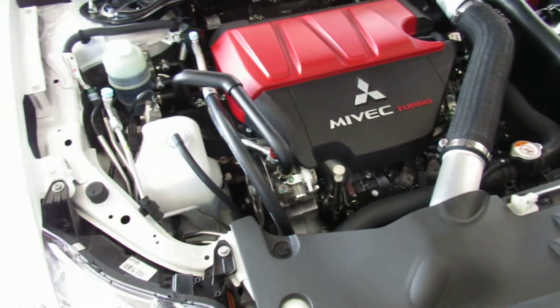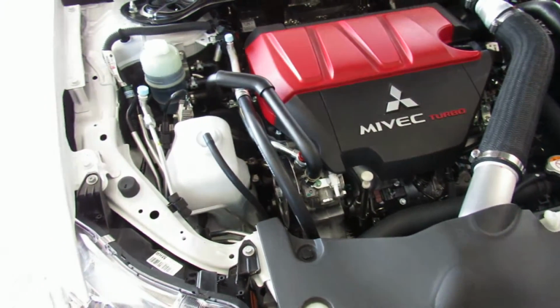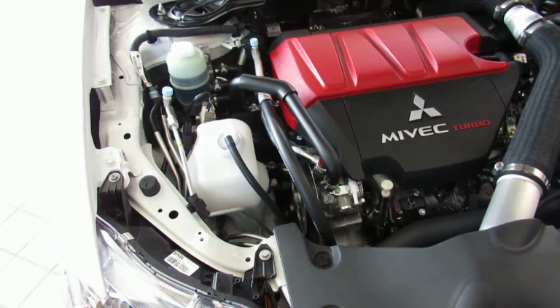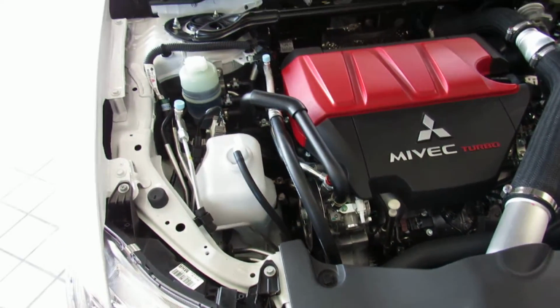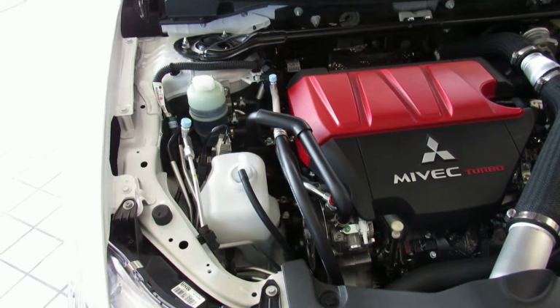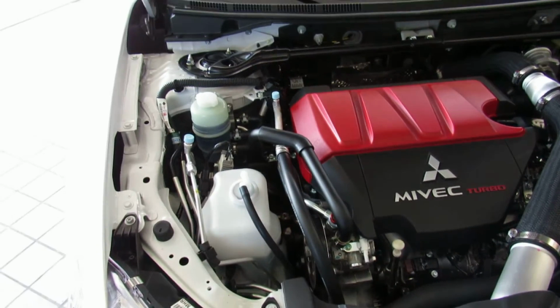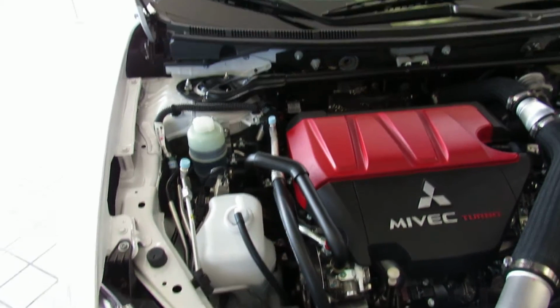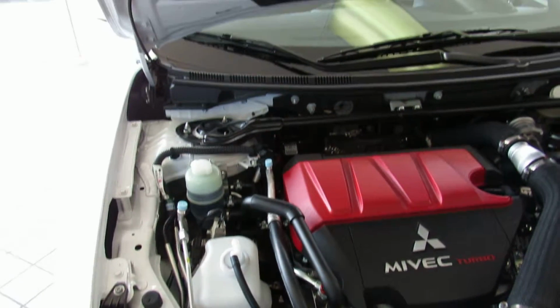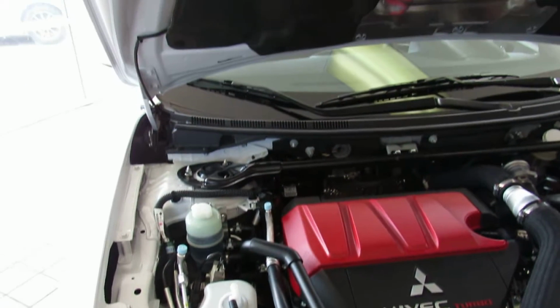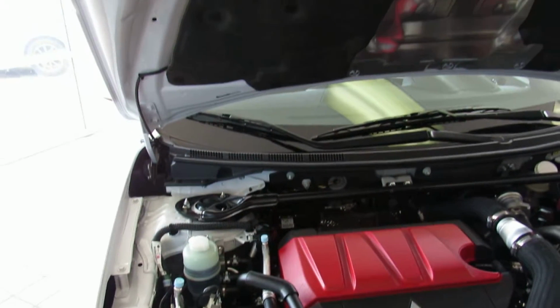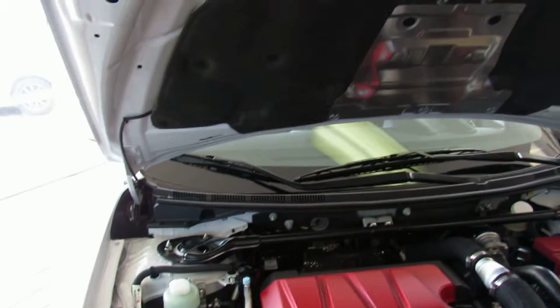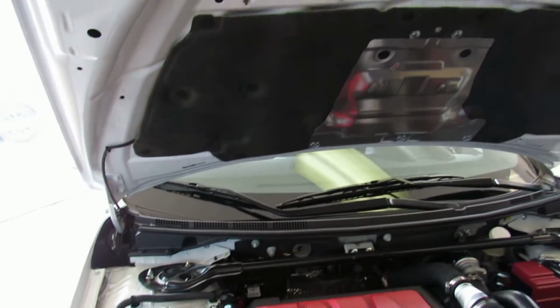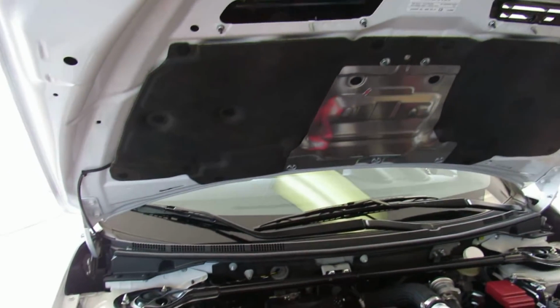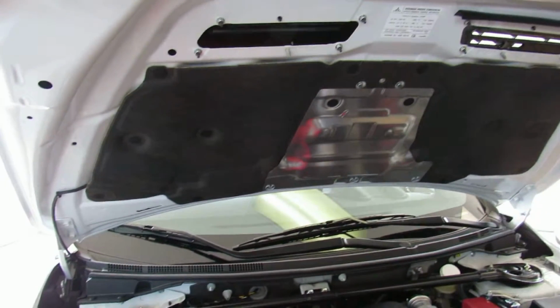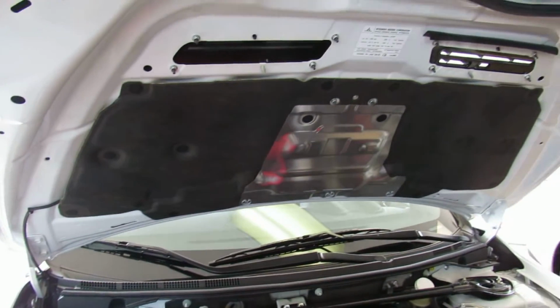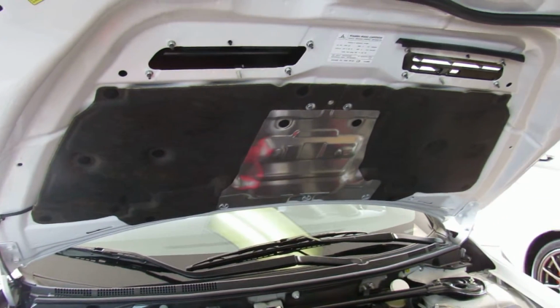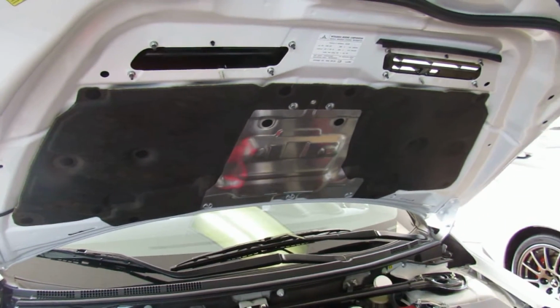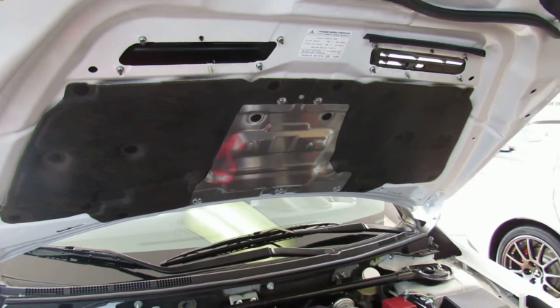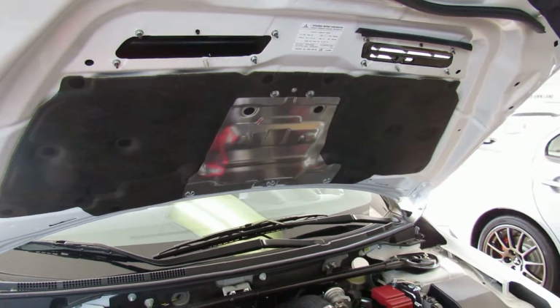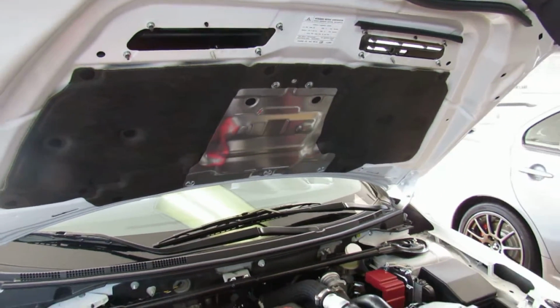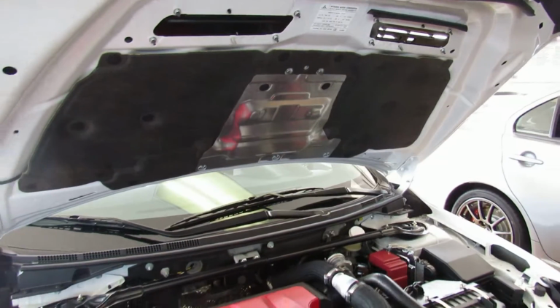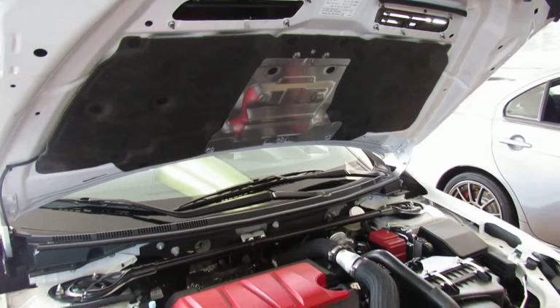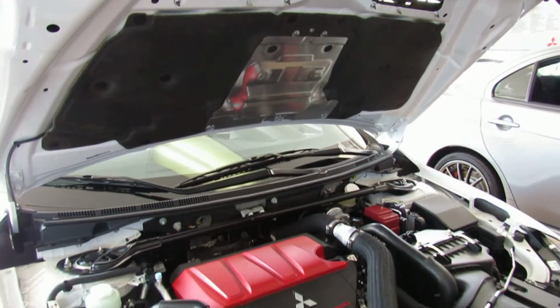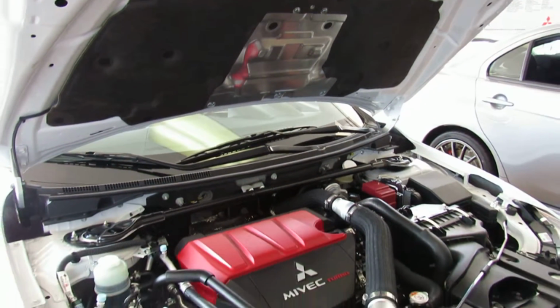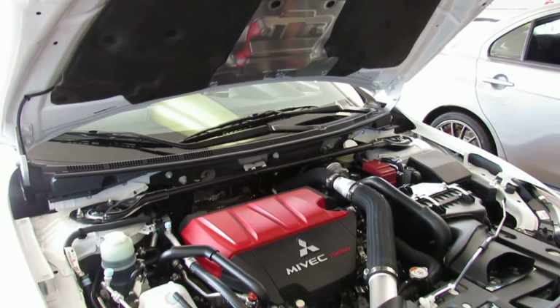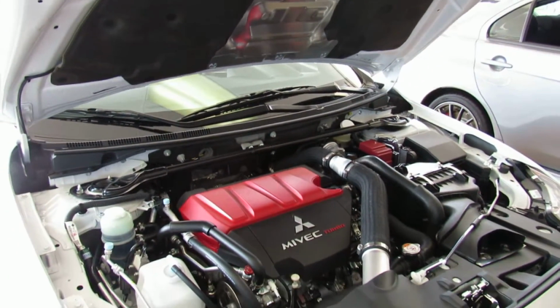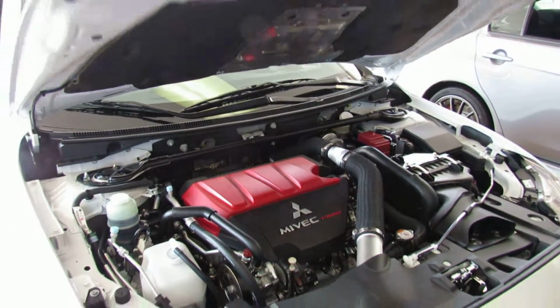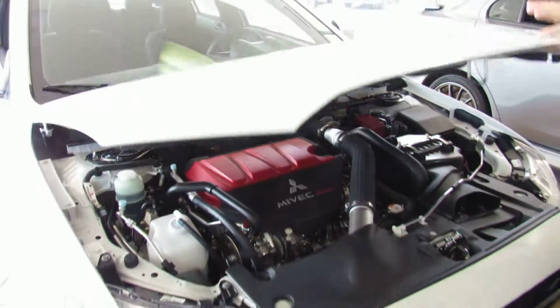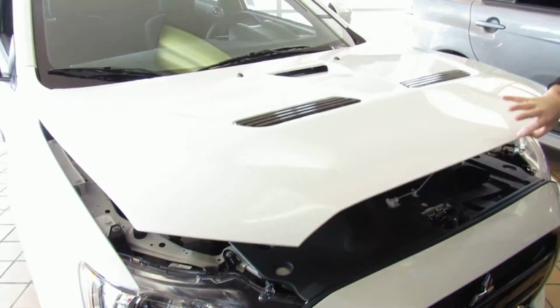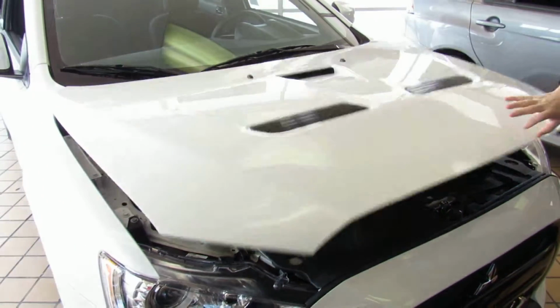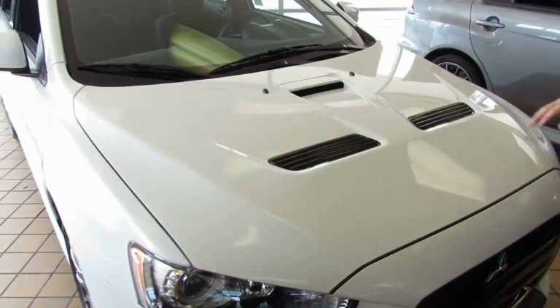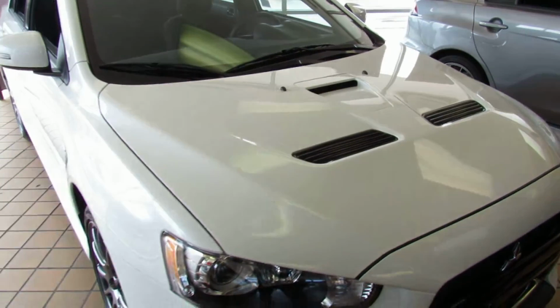Remember, there are only 1,600 of these that are going to be sold in the United States and I have two of them. We'll get to the numbers inside — they're actually numbered on the center console. I'll show you where that is. So let's take a good look at the inside now. There's a lot of great features inside that I can show you.